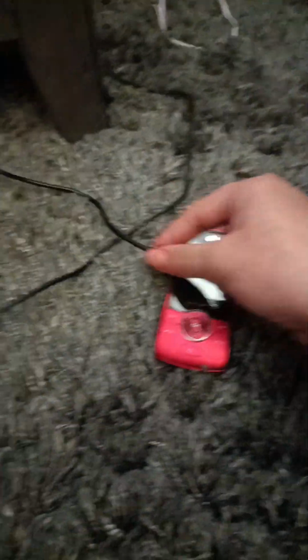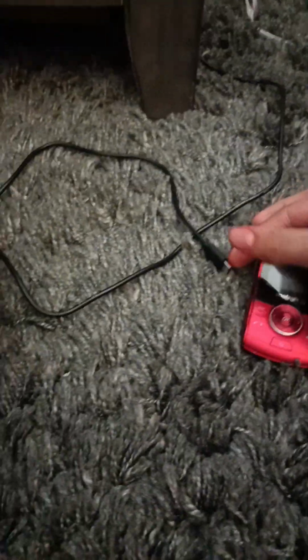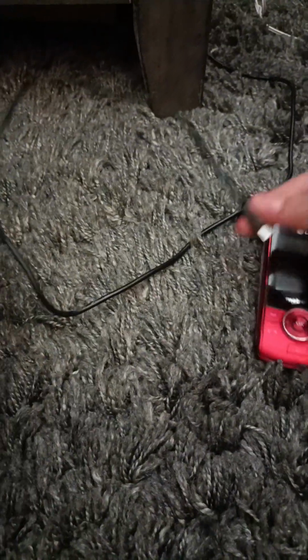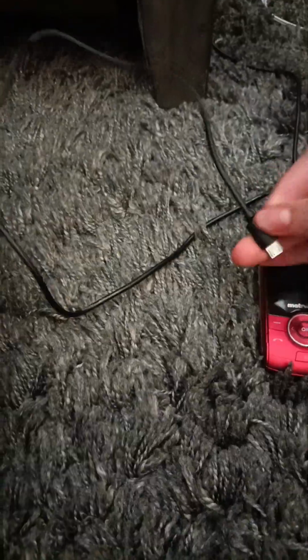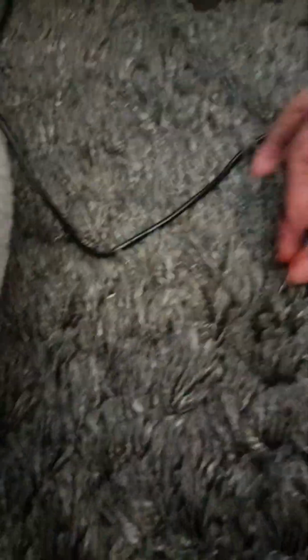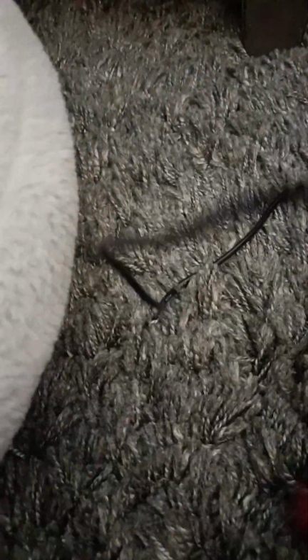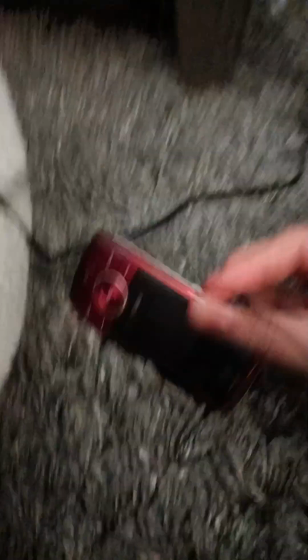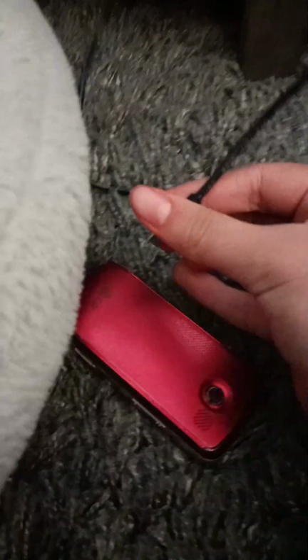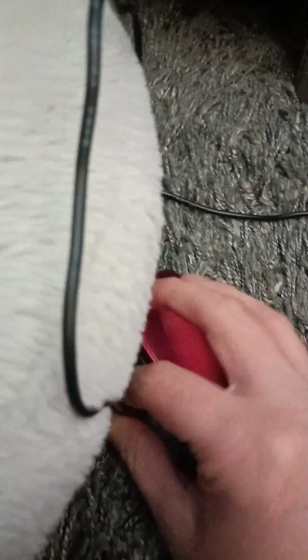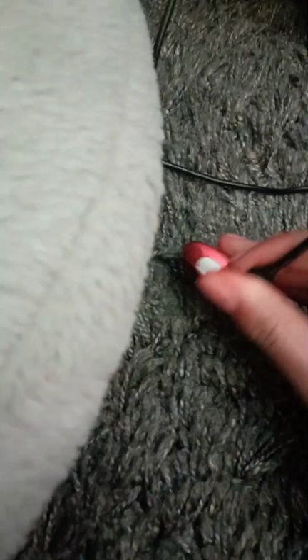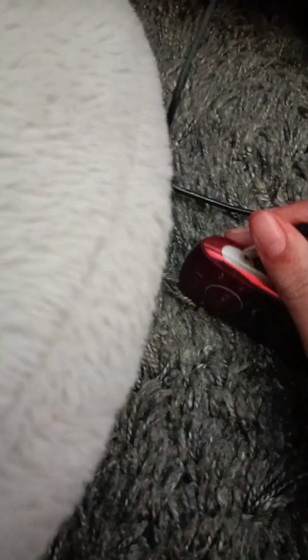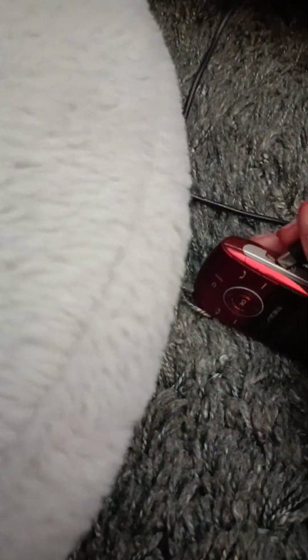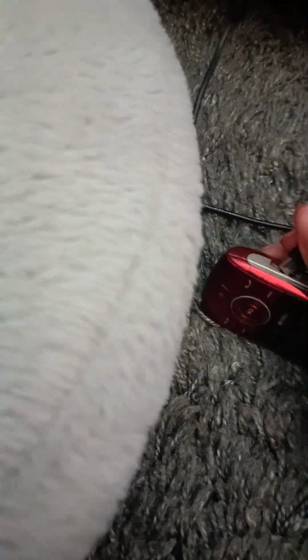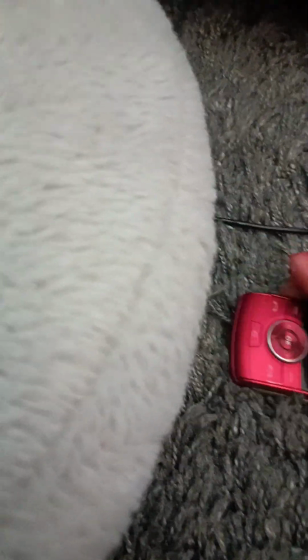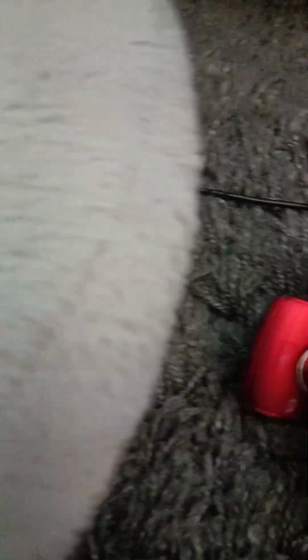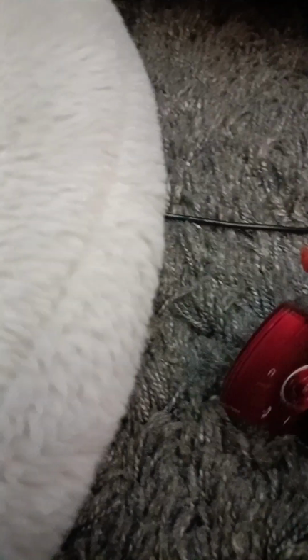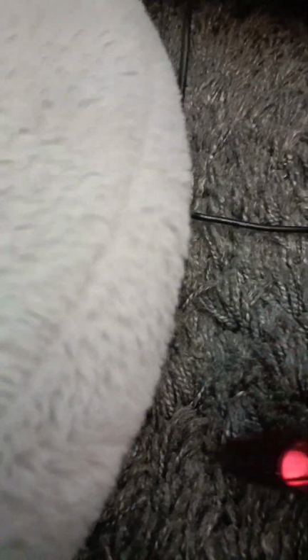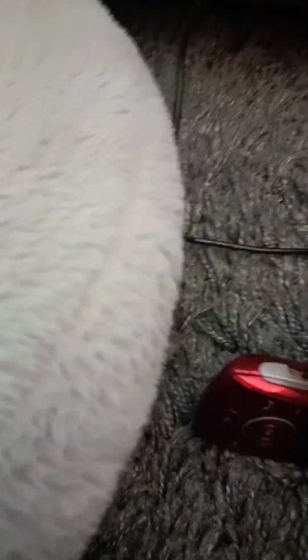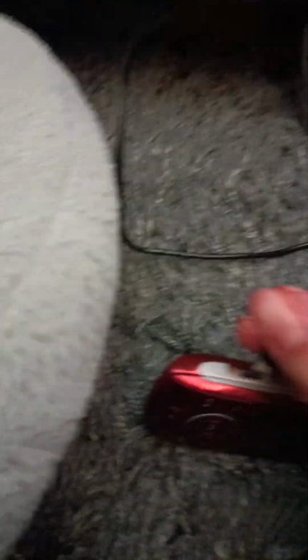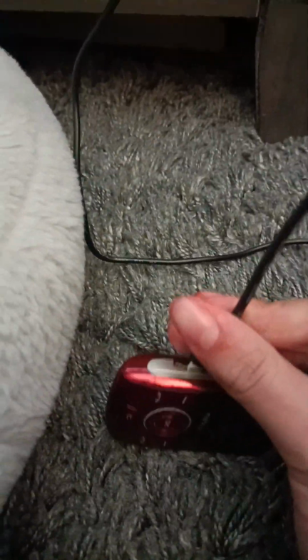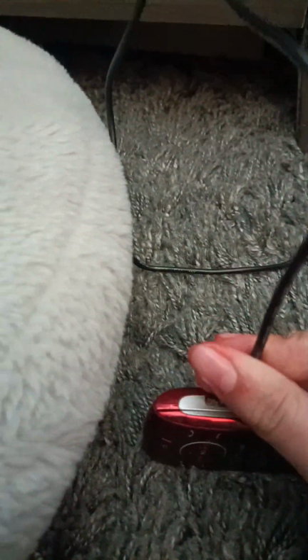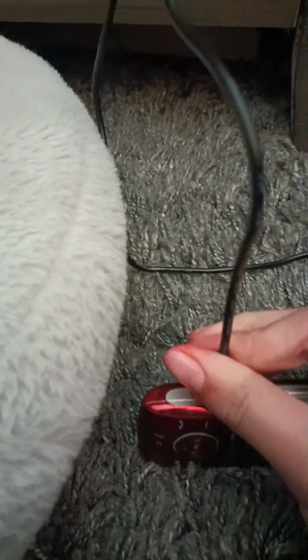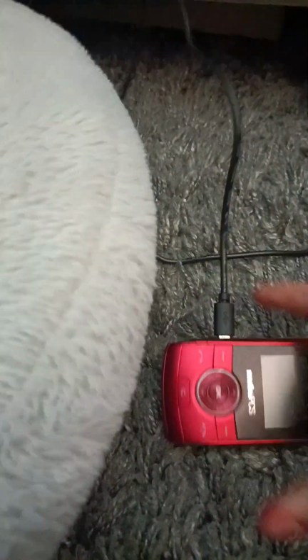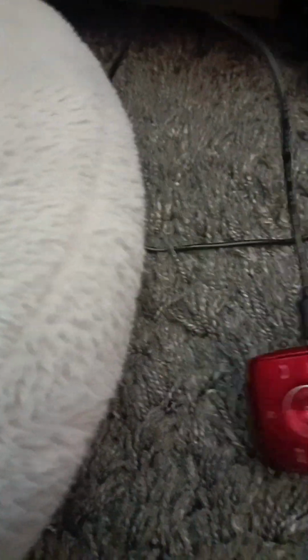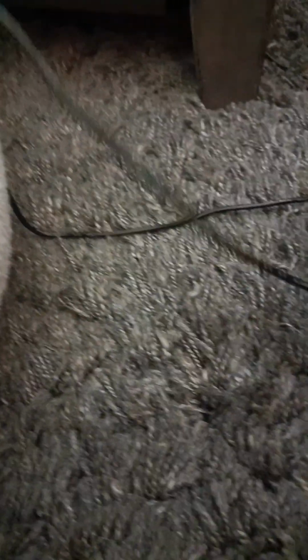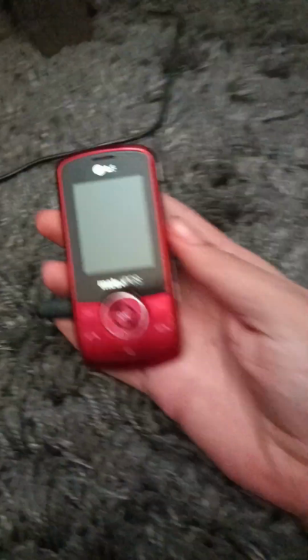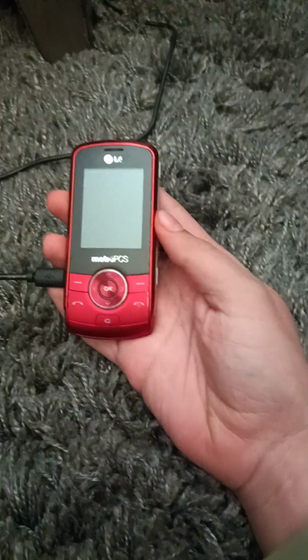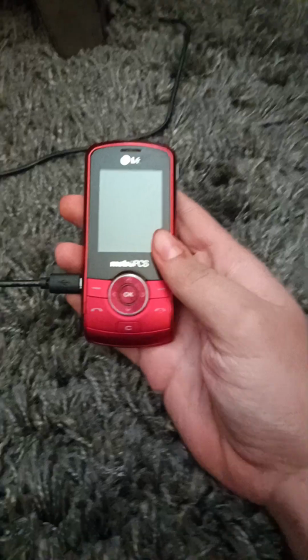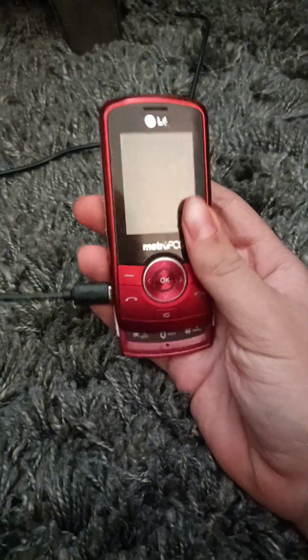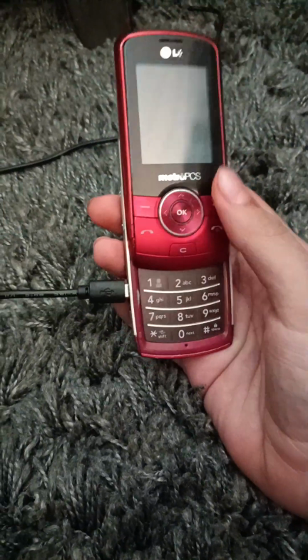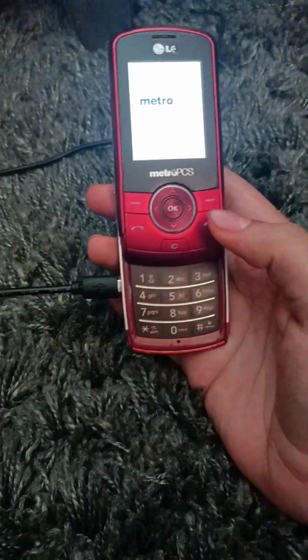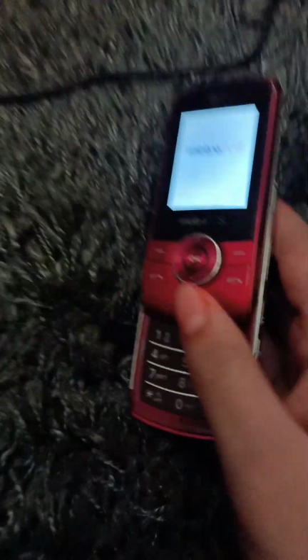And I'm gonna show you that it works. Now let's plug it in. I don't know if I could do this with one hand, but I'll try. By the way, it does work though.